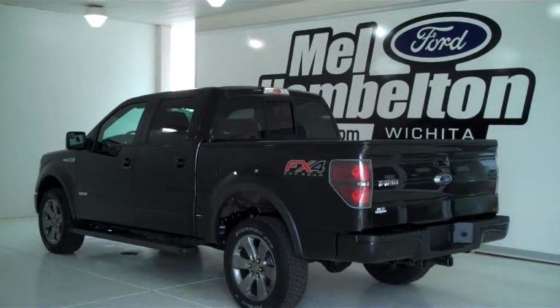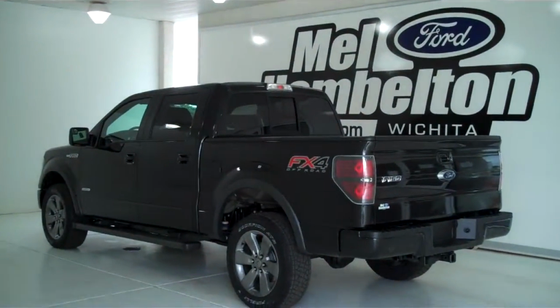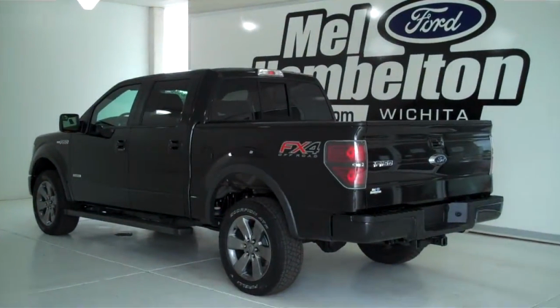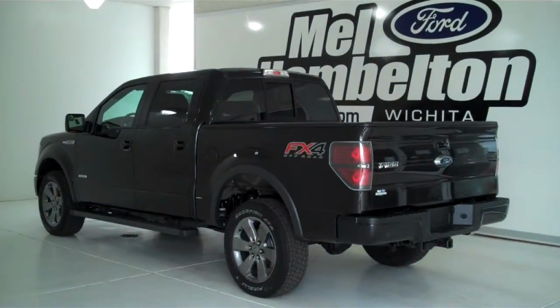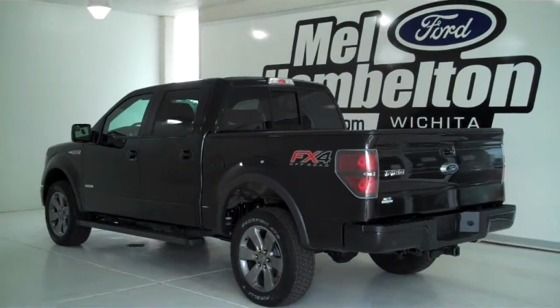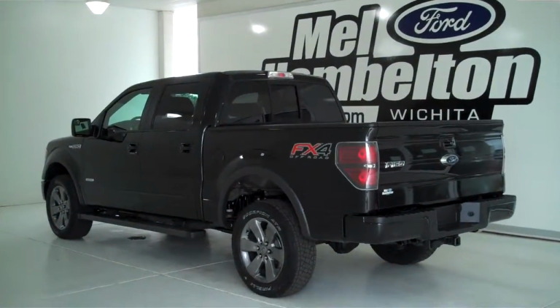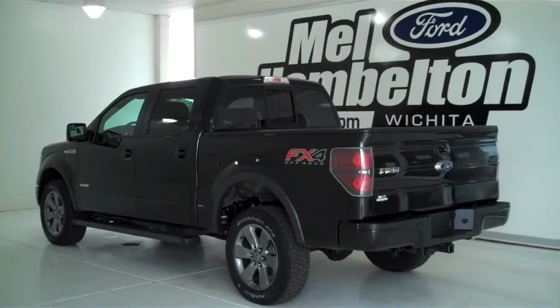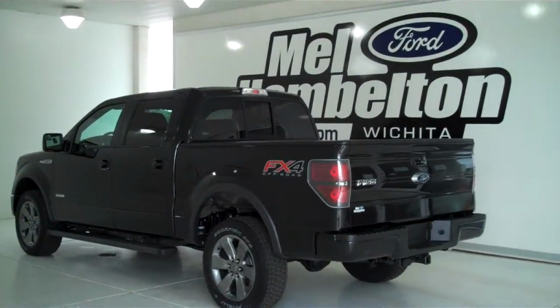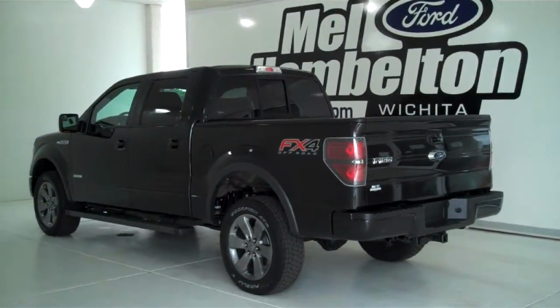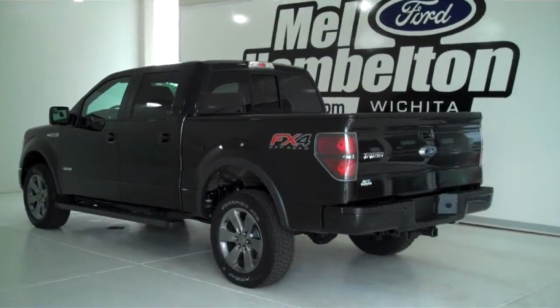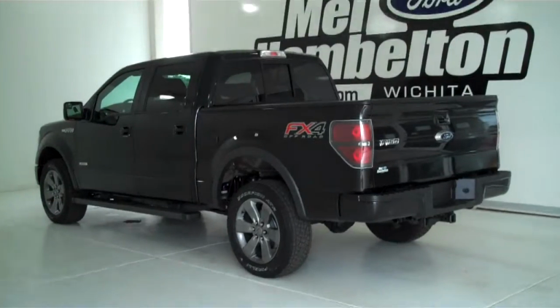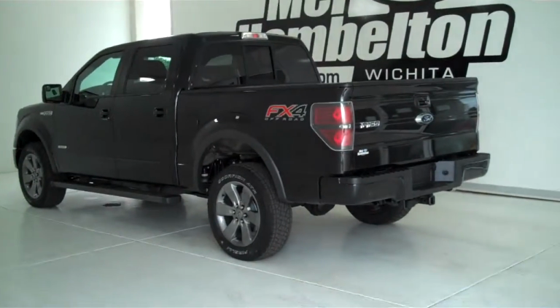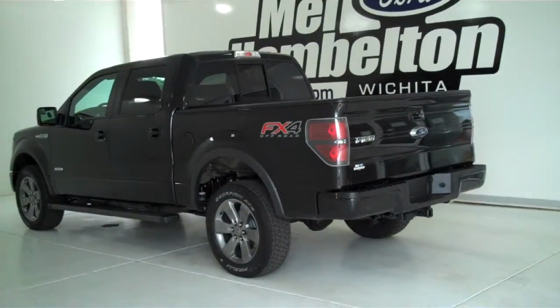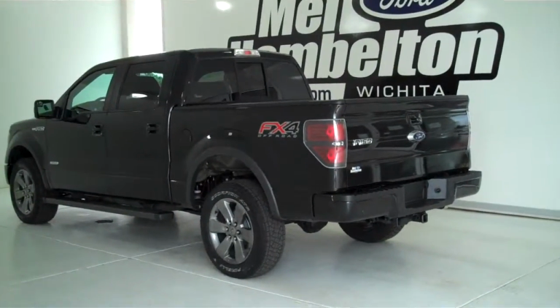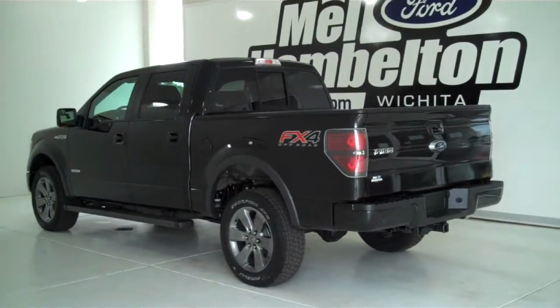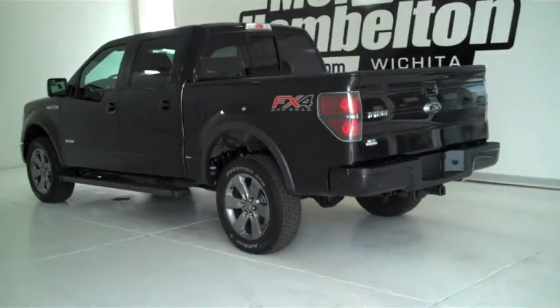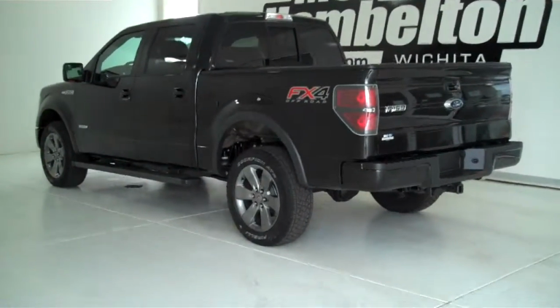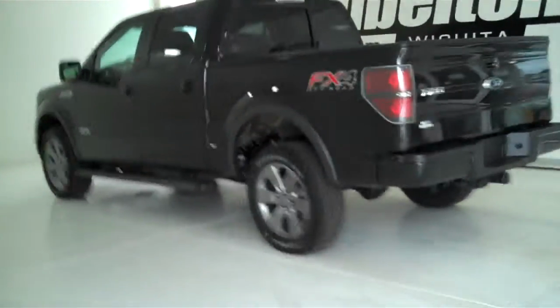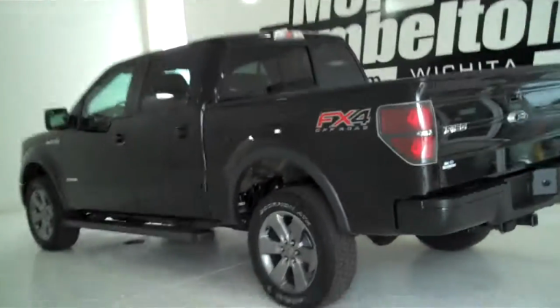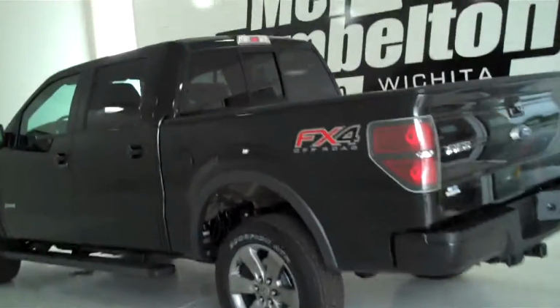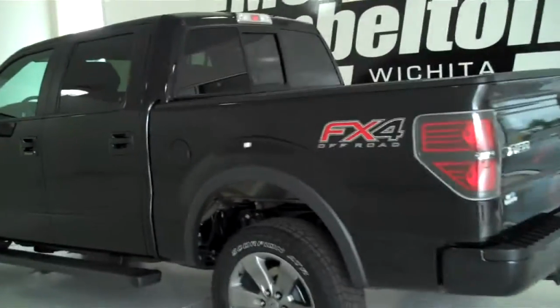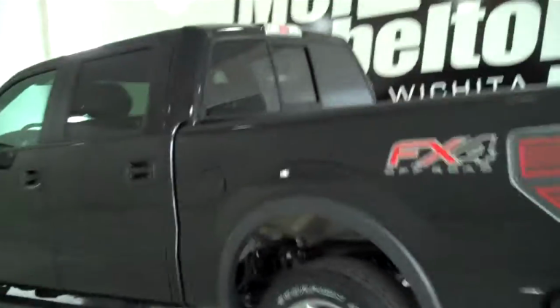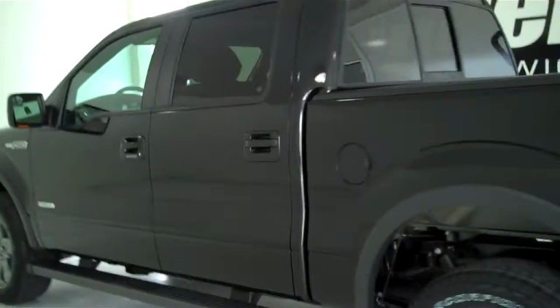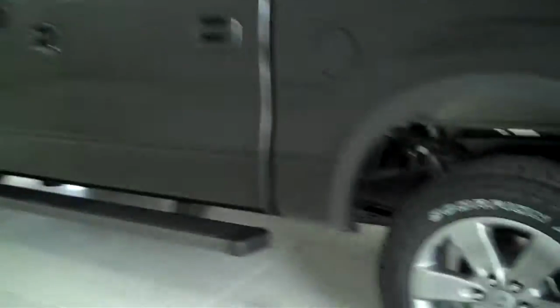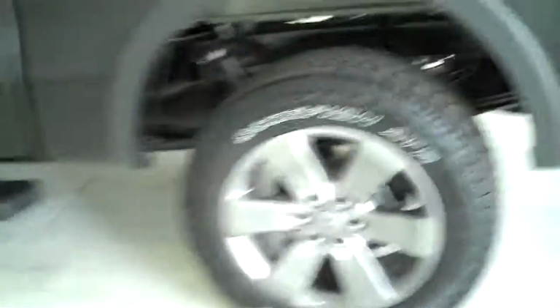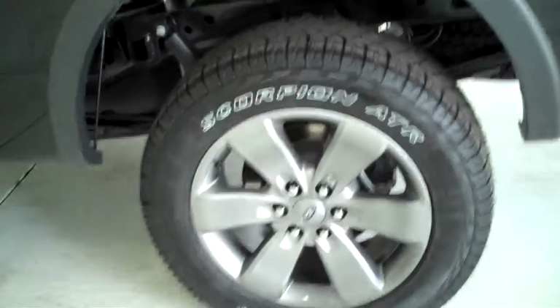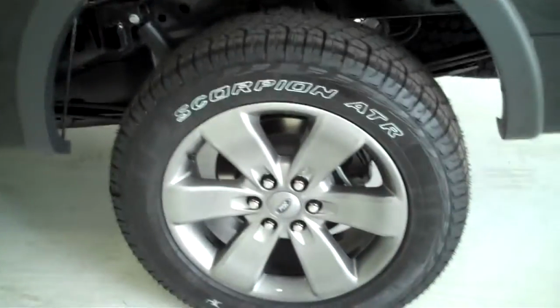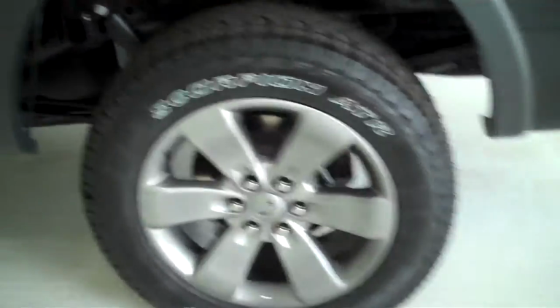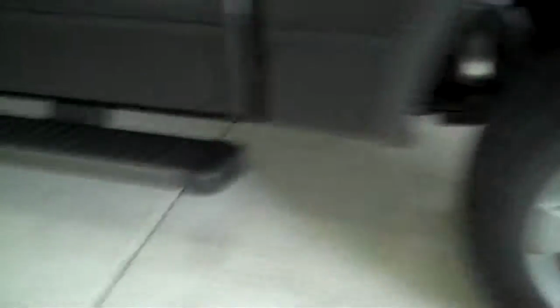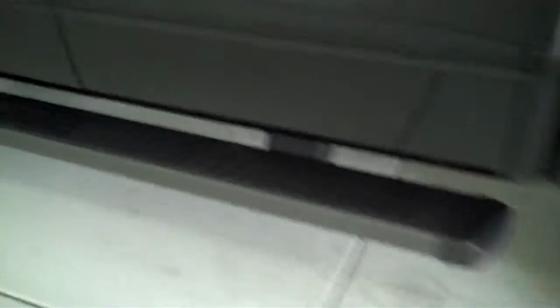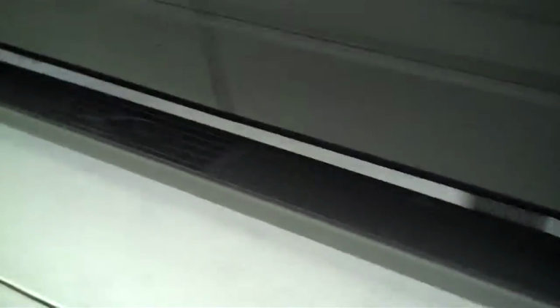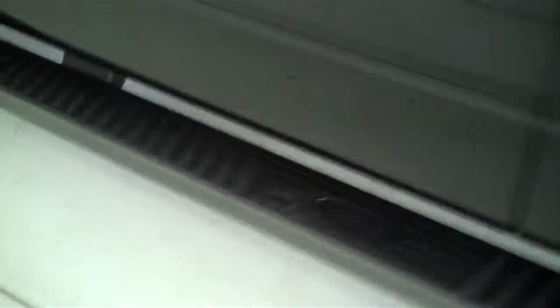133-080 is a brand new 2013 Ford F-150 Crew Cab FX4. It is tuxedo black in color, has the factory alloy wheels, and has the tubular running boards.